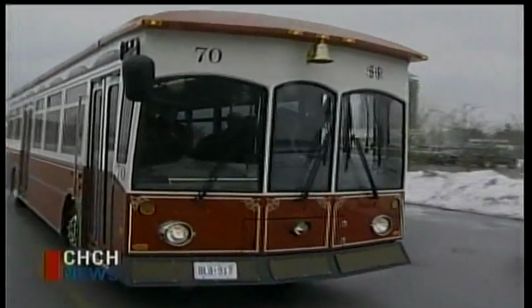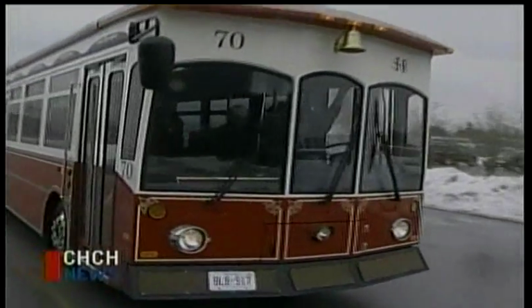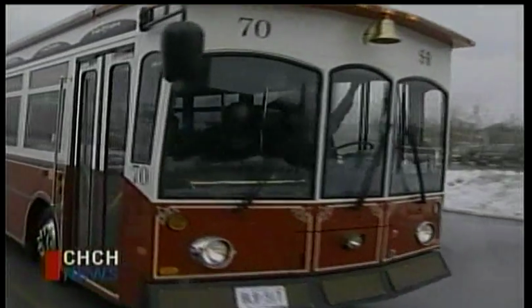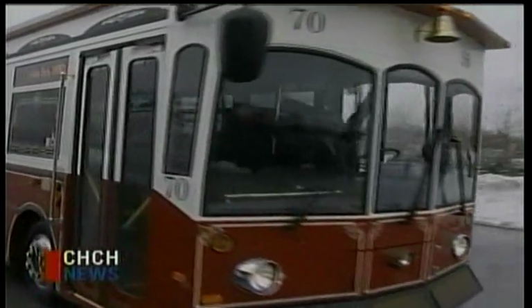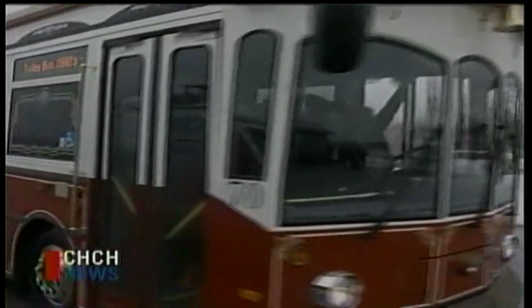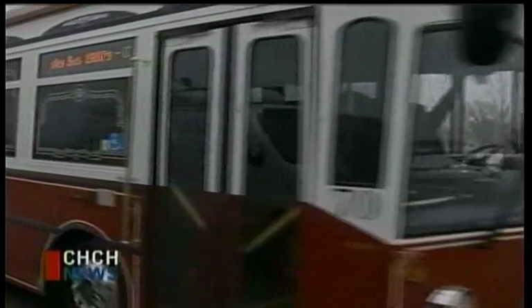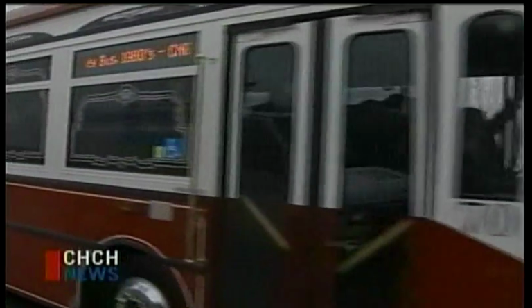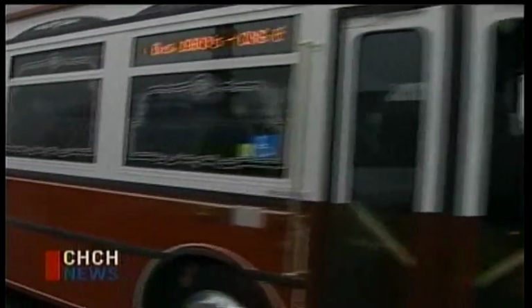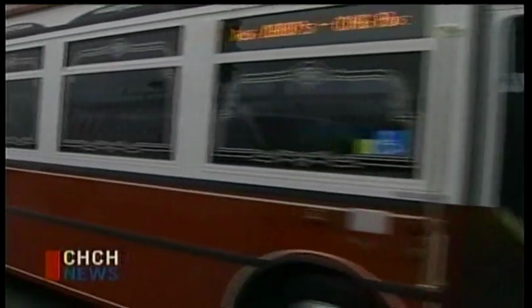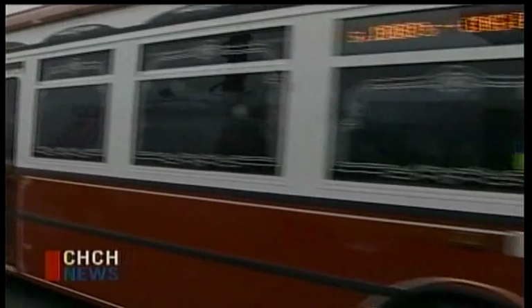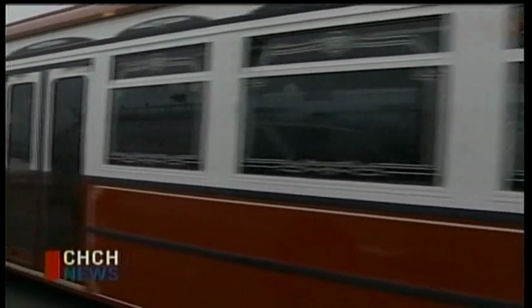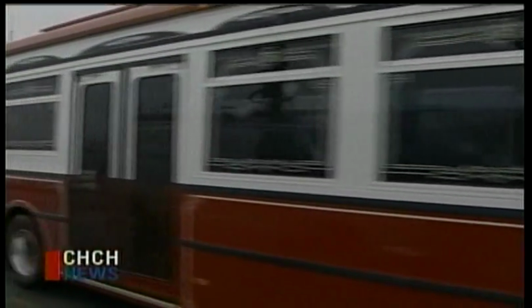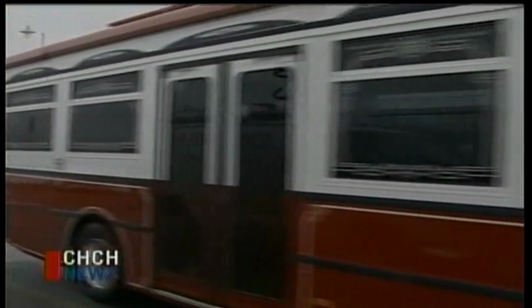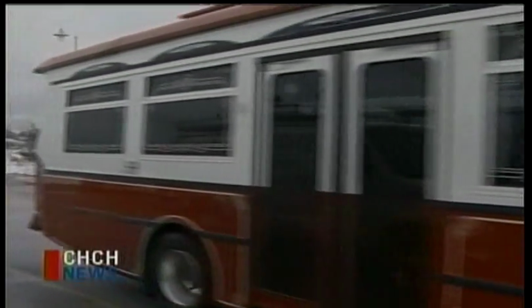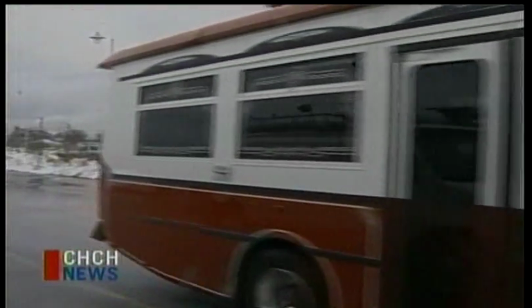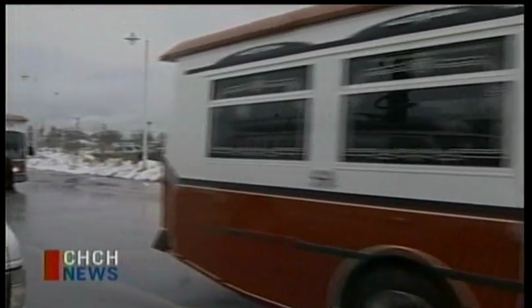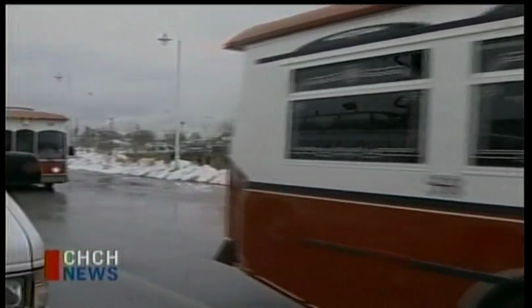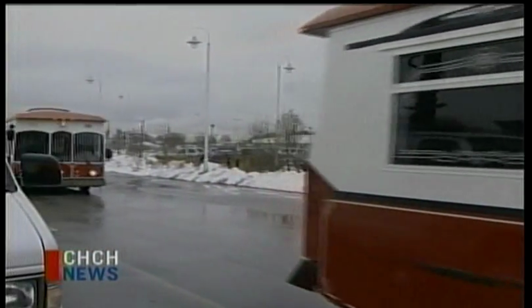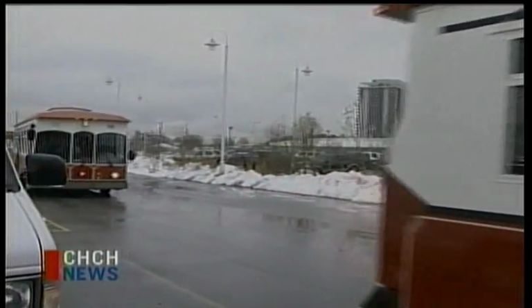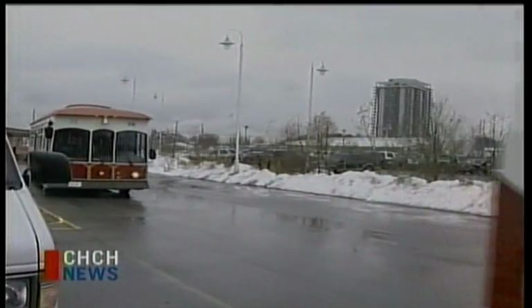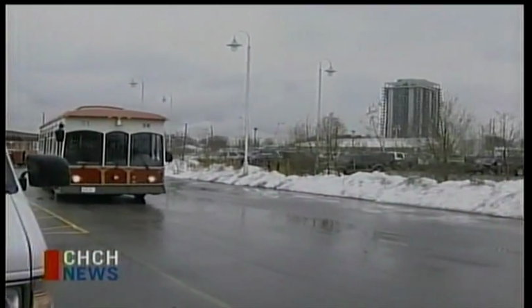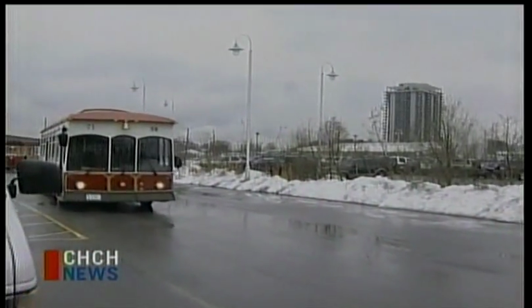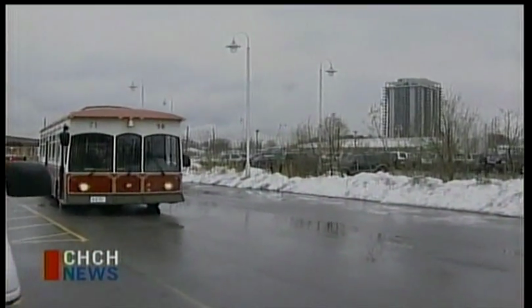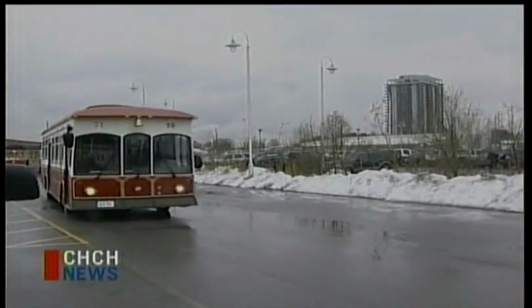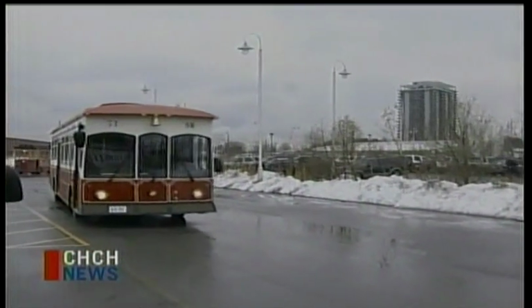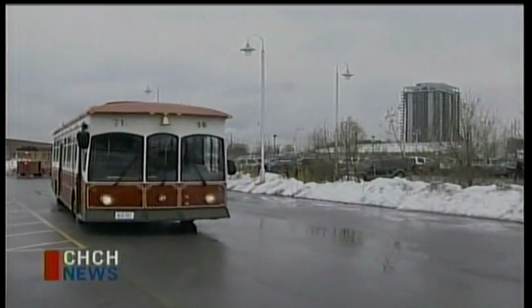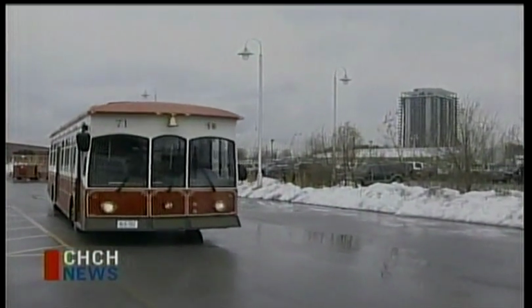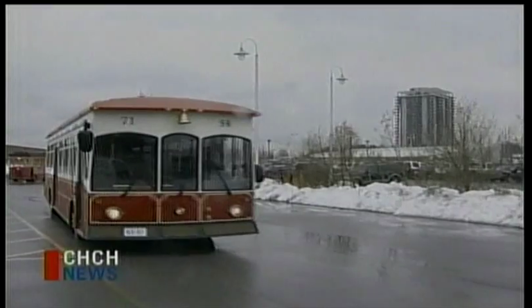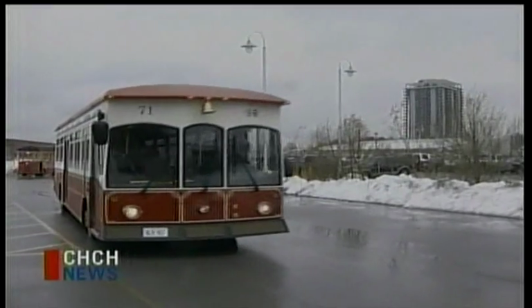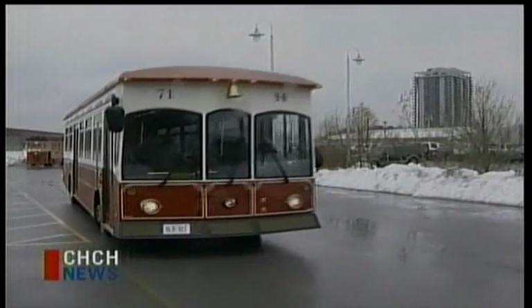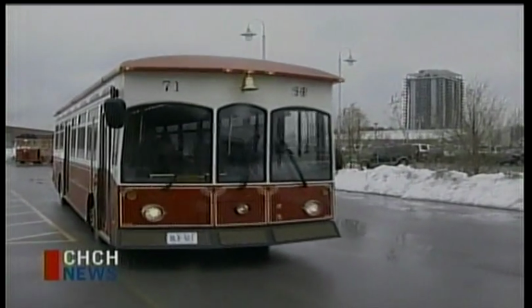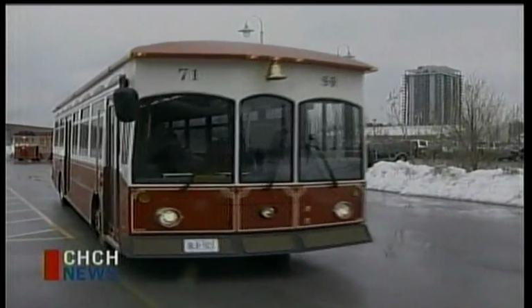The best part — it's free of charge. The replica trolley features historic HSR colors and designs reminiscent of the horse-drawn versions of our past.